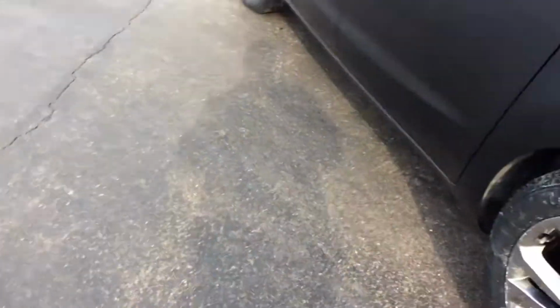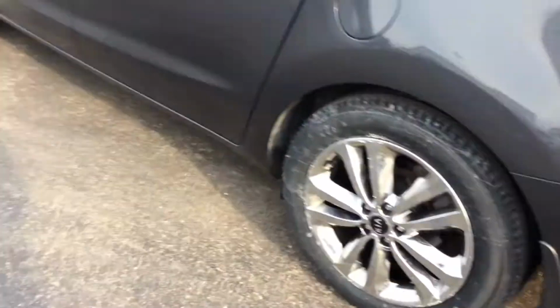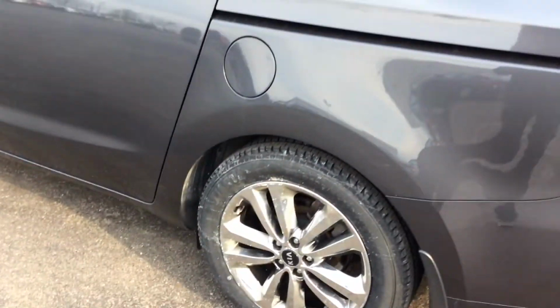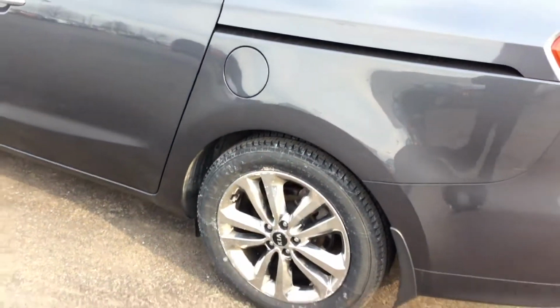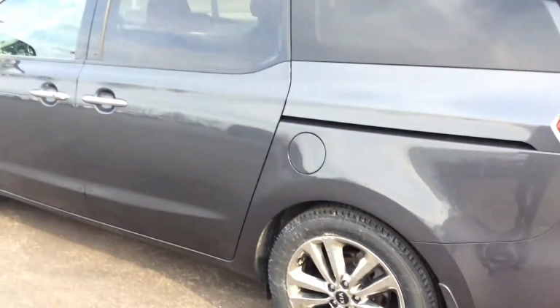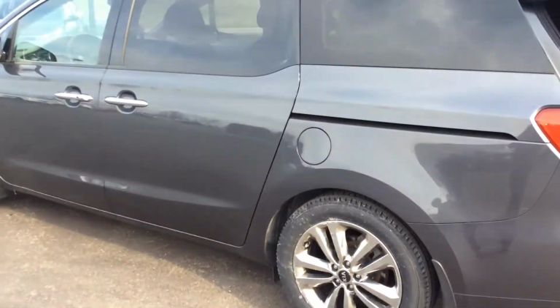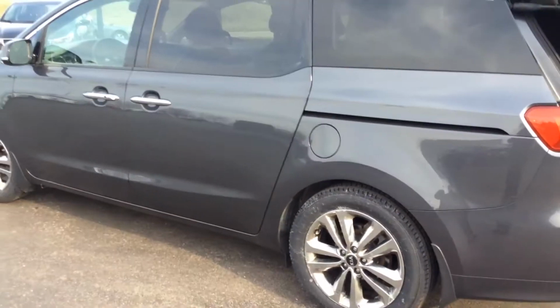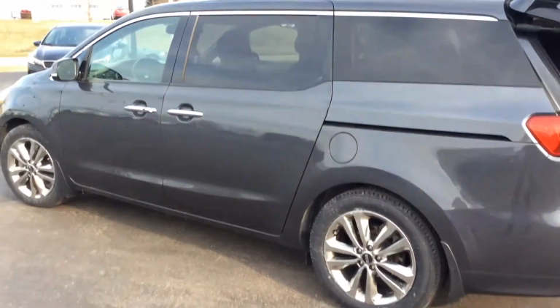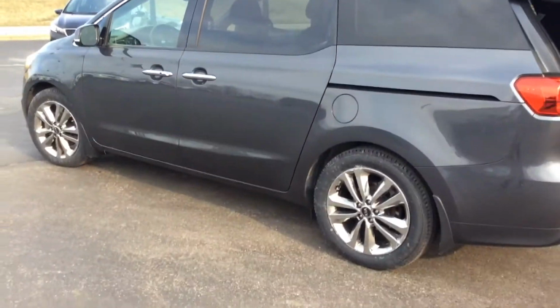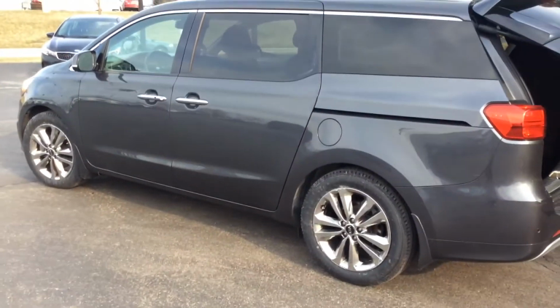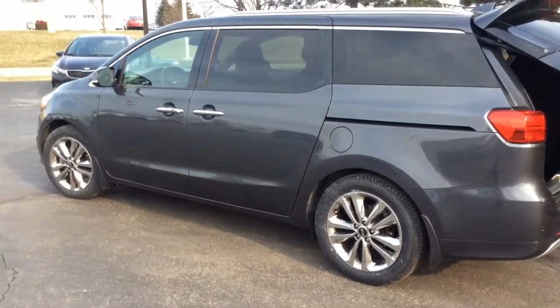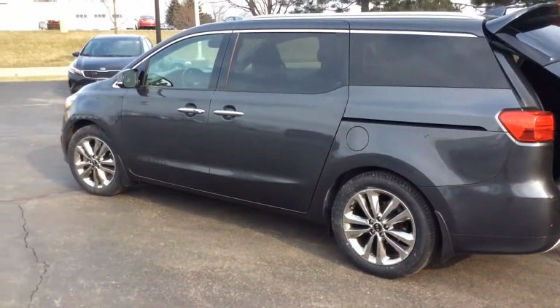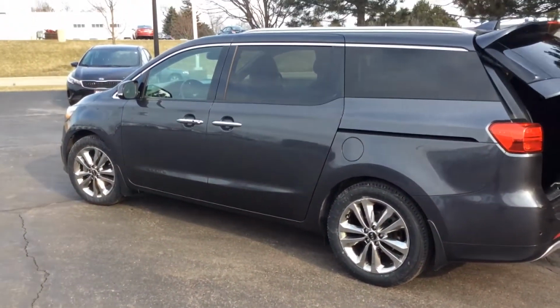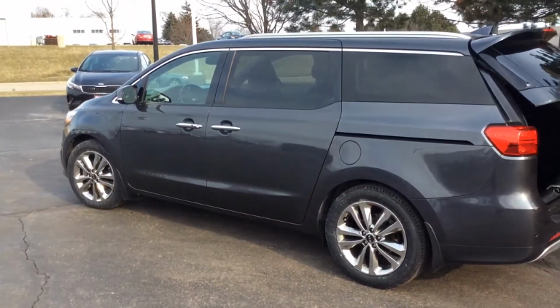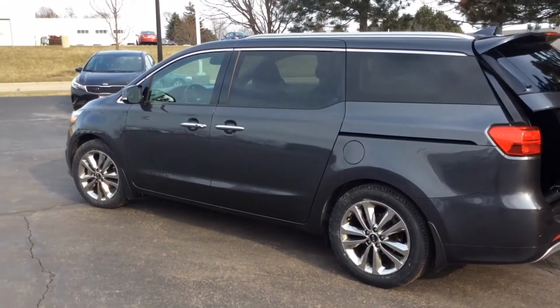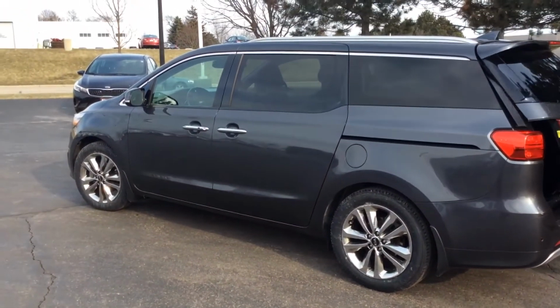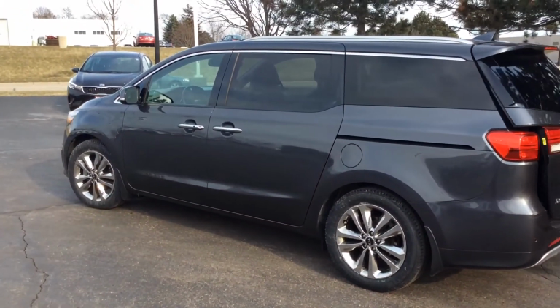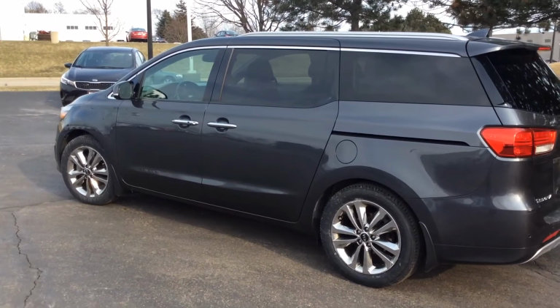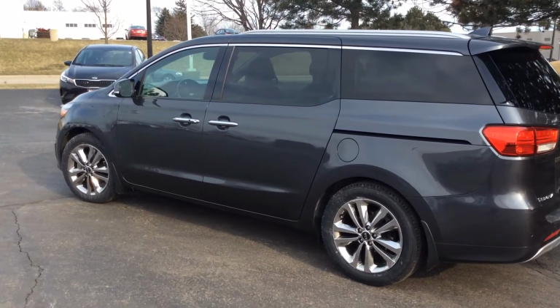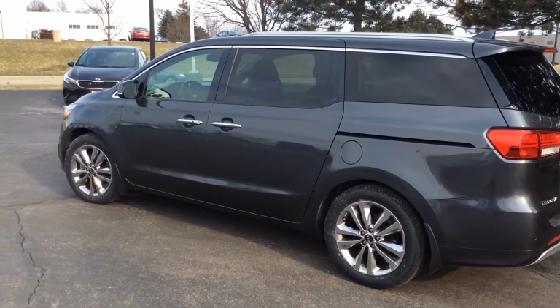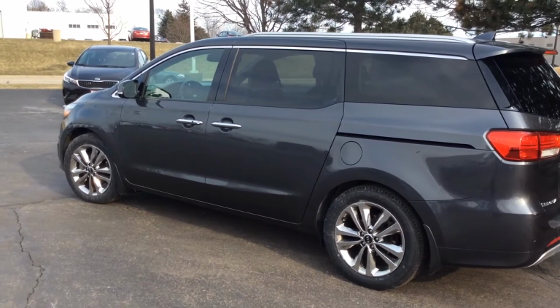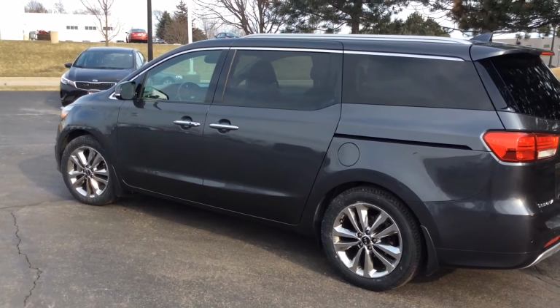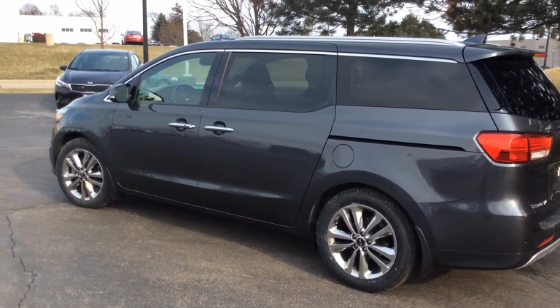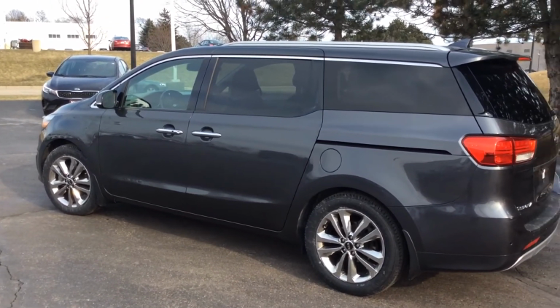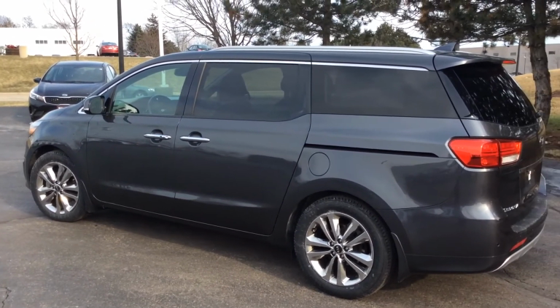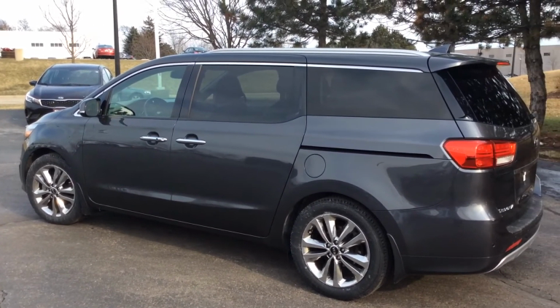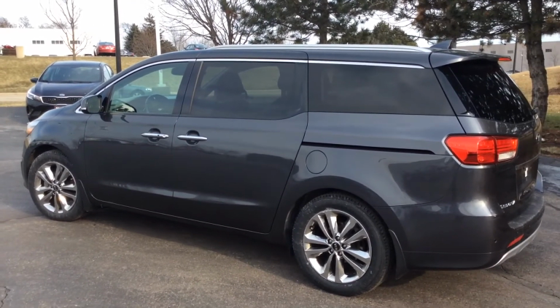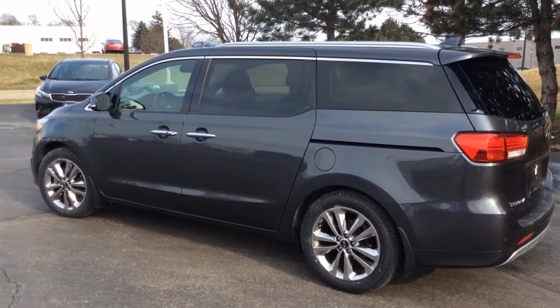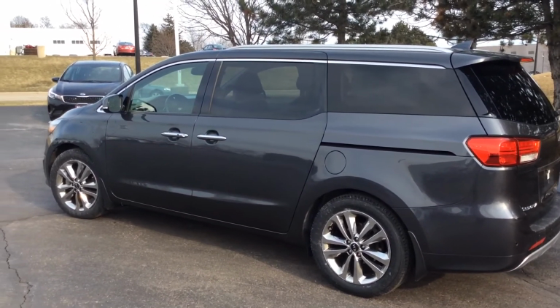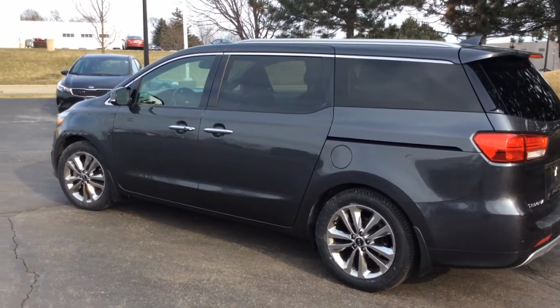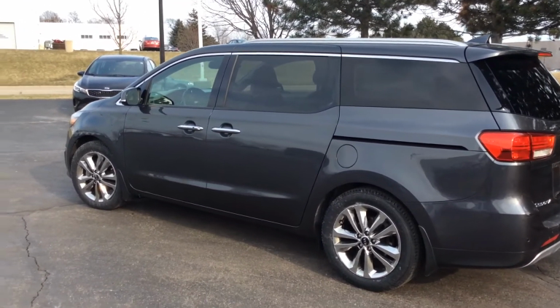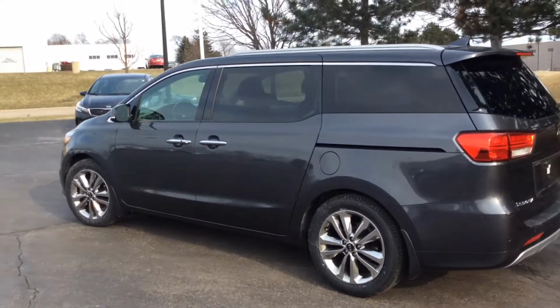The SX Limited is equipped with several advanced safety features including blind spot detection, rear cross-traffic alert, lane departure warning, and much more.